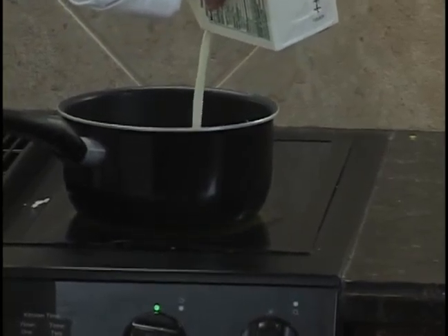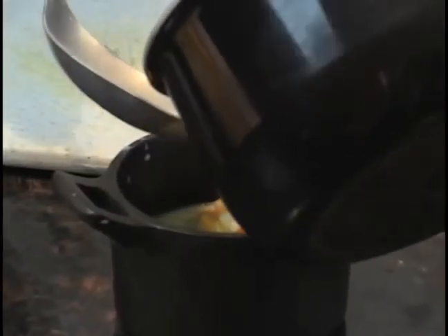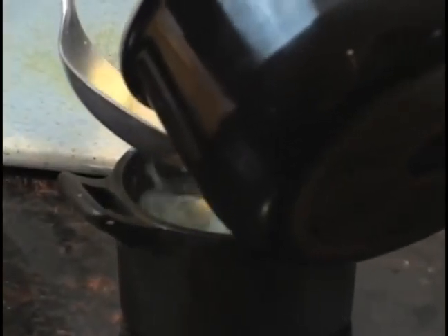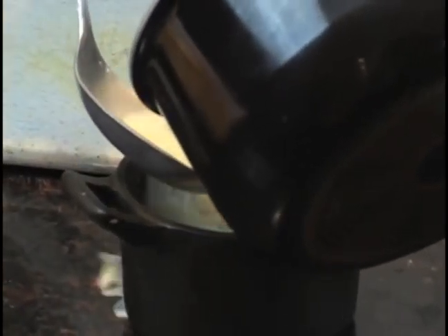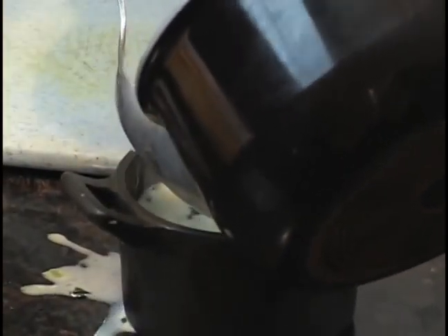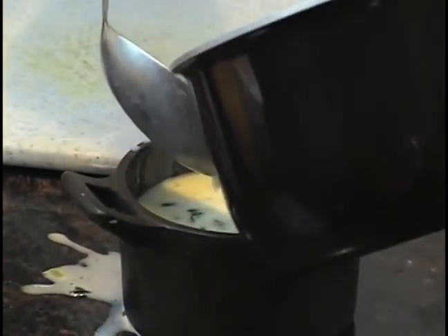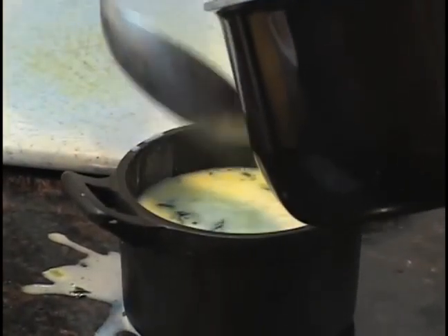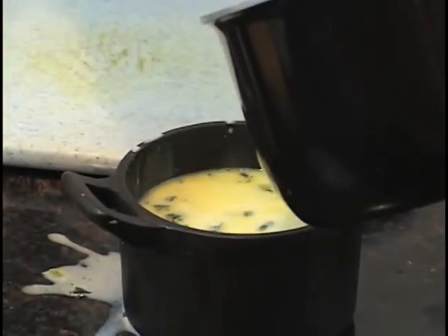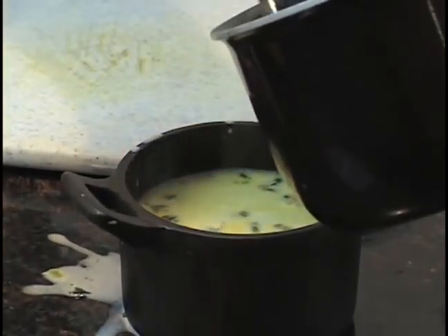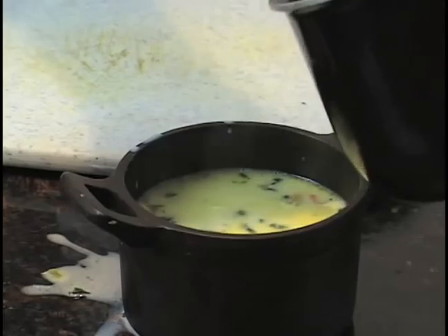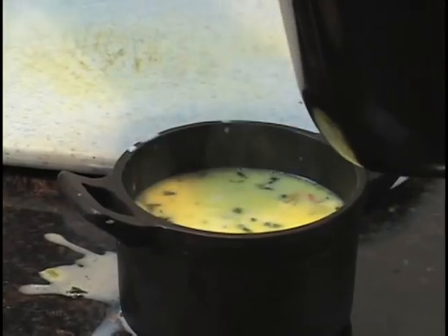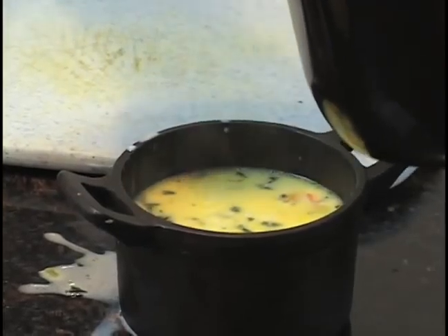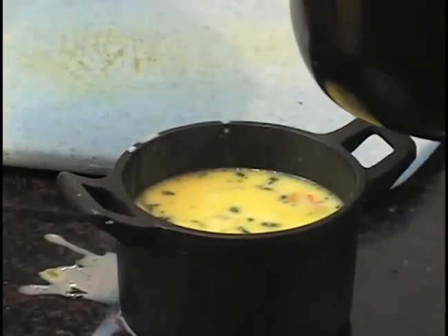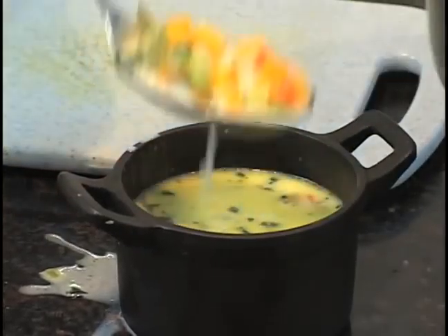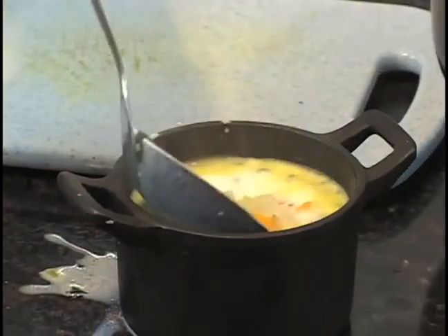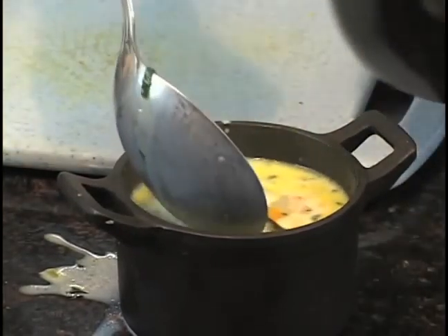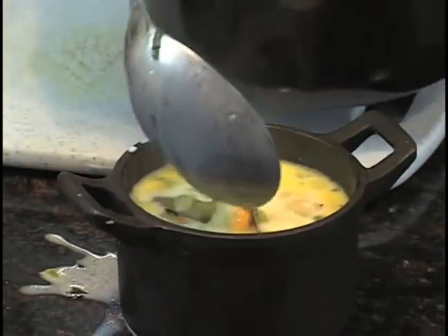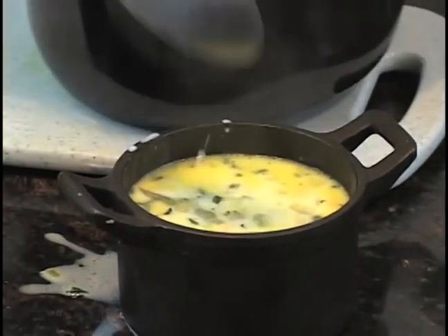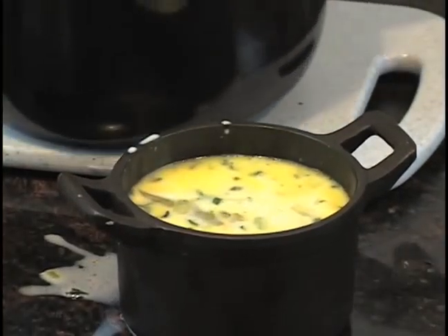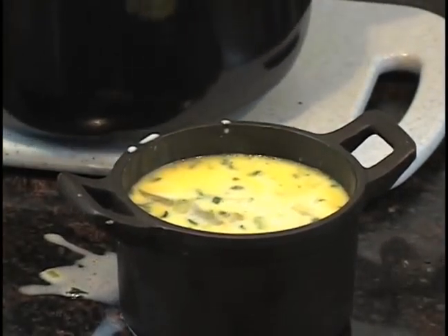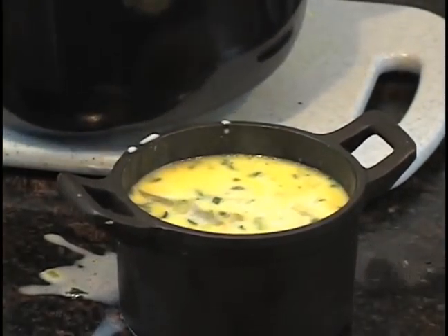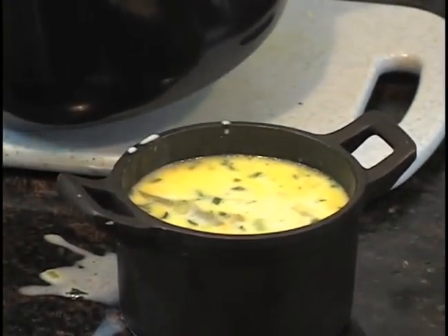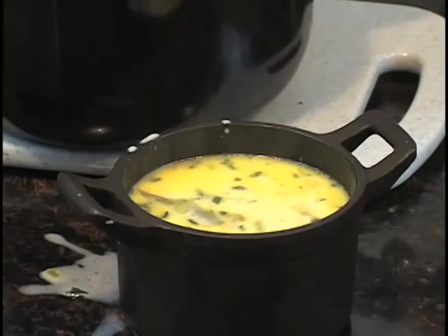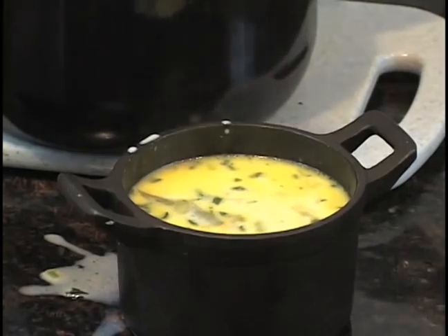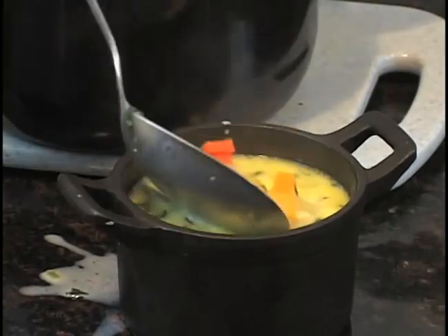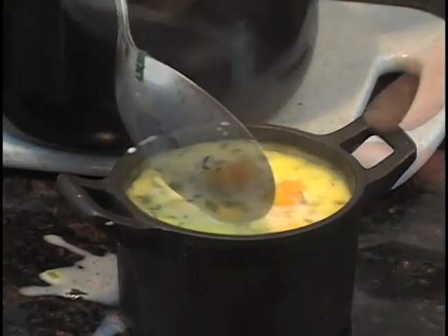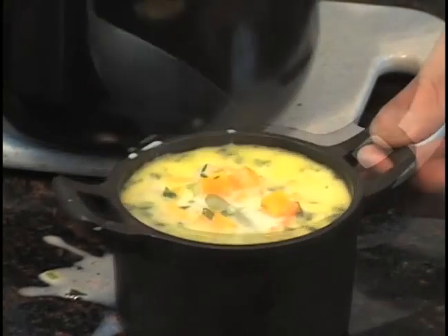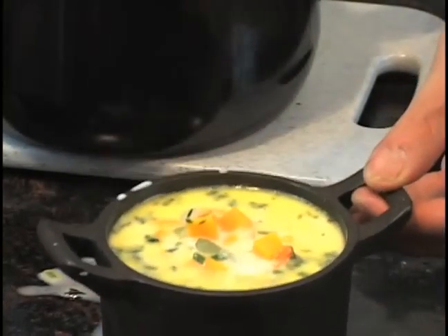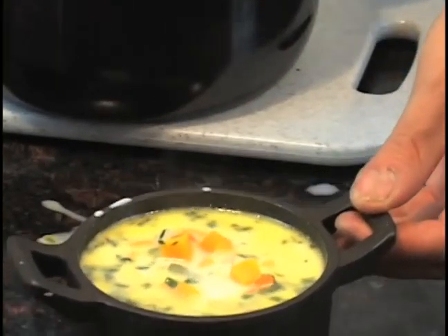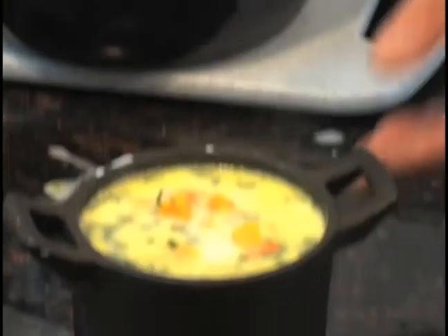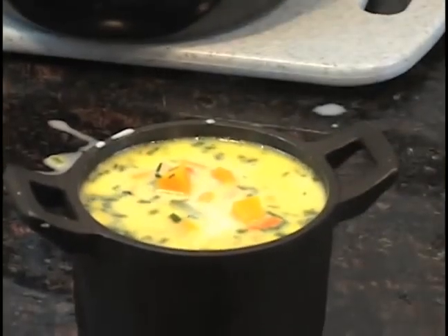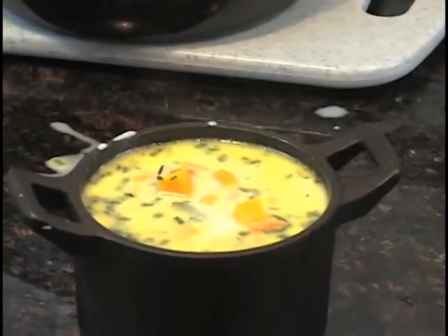This is what our finished product looks like — nice and brothy. Make sure you taste it before you serve it. You could use a little bit of fresh pepper and salt to taste. And there you have it, folks — butternut squash chowder.